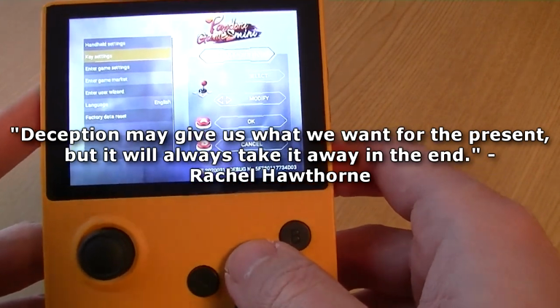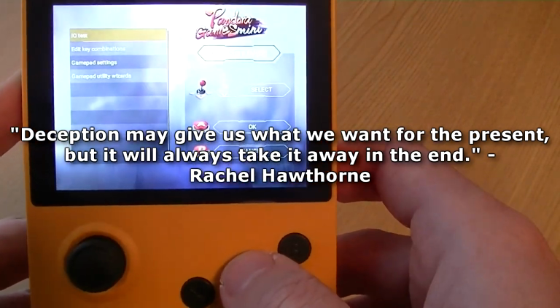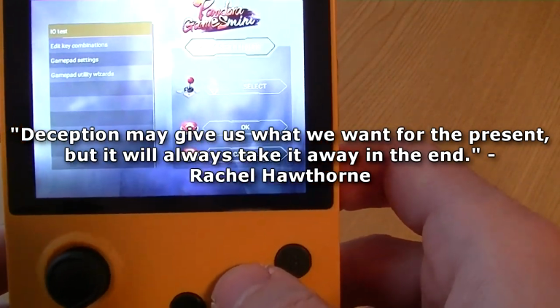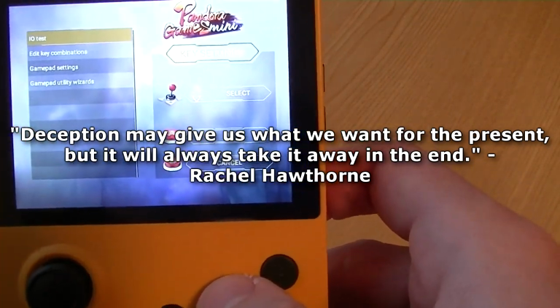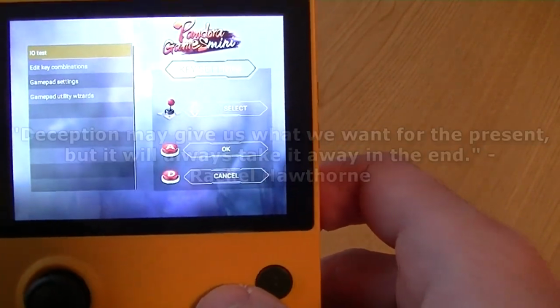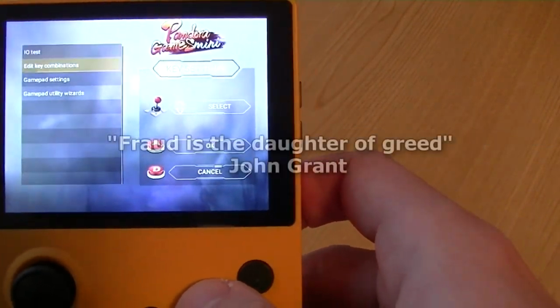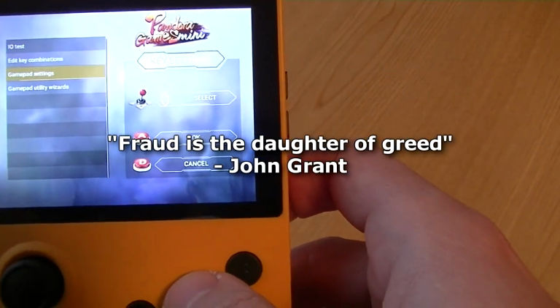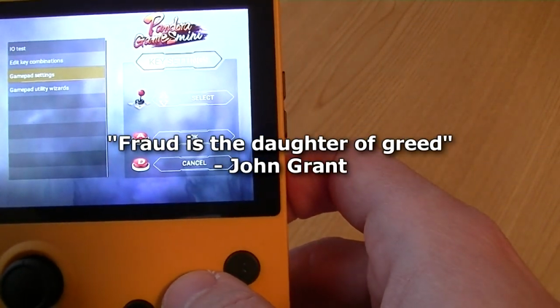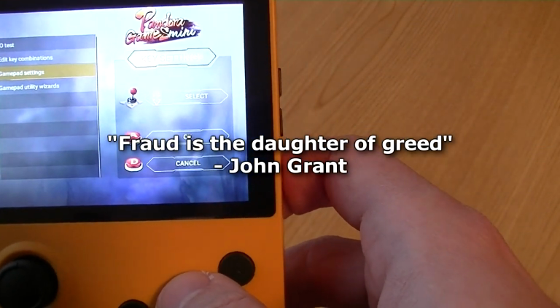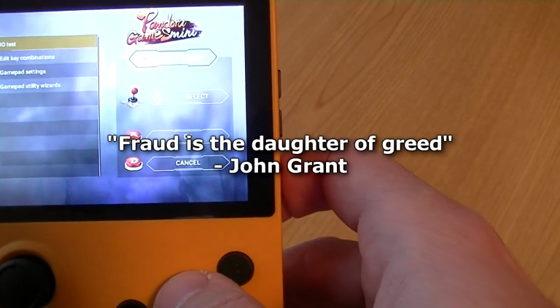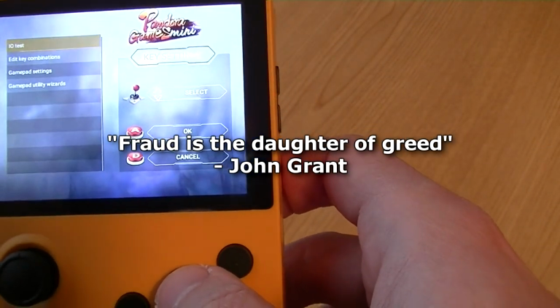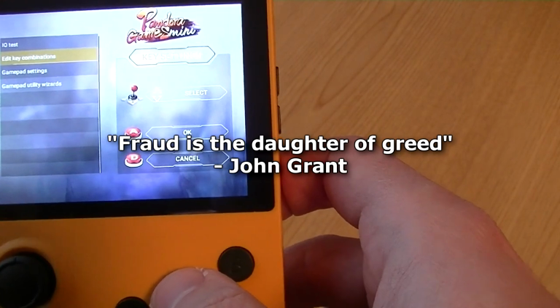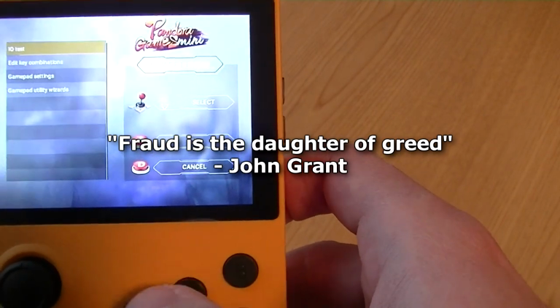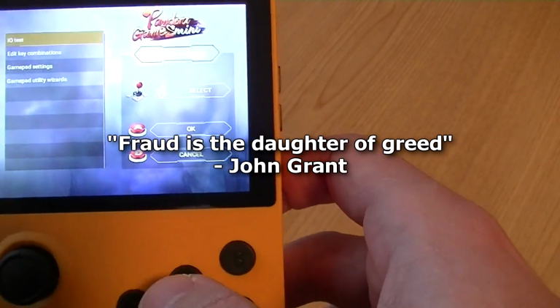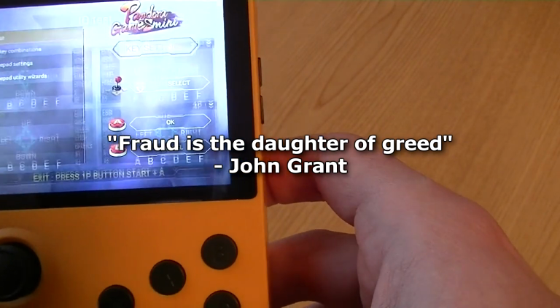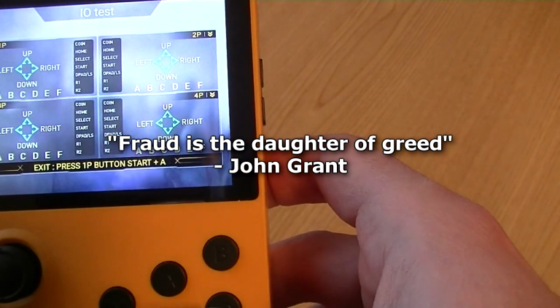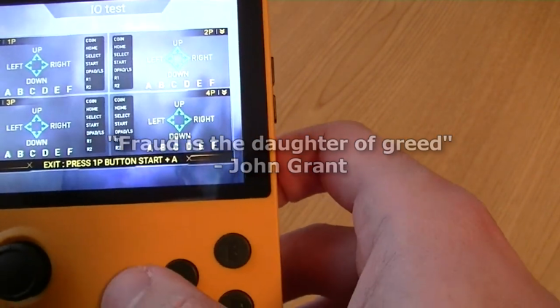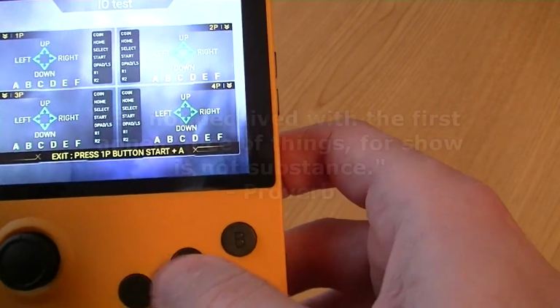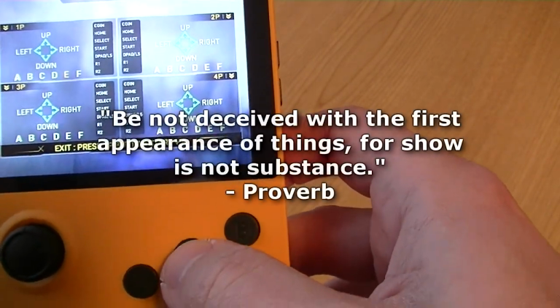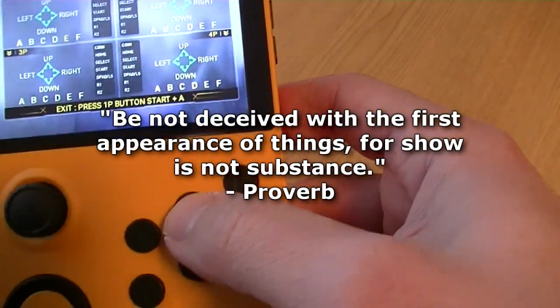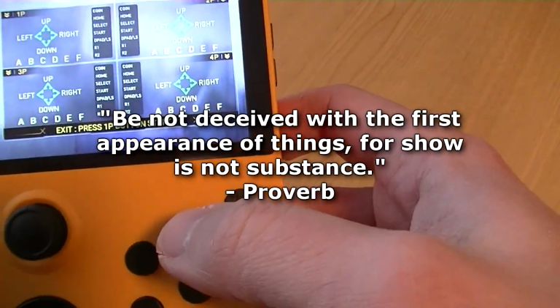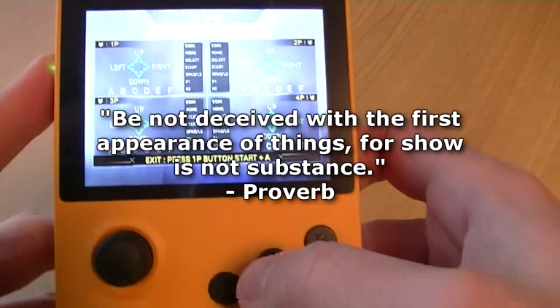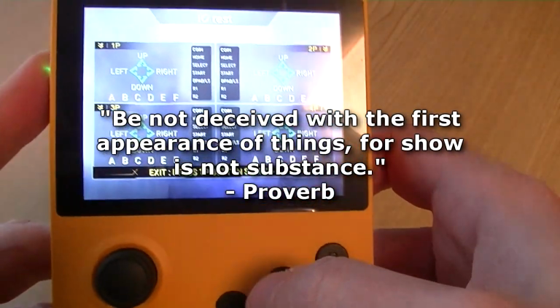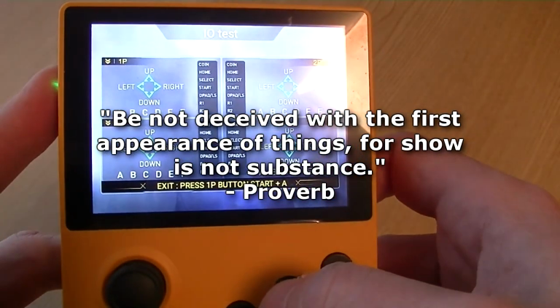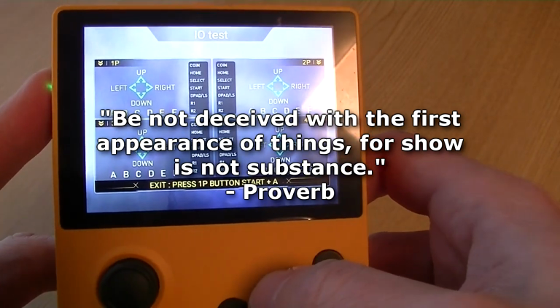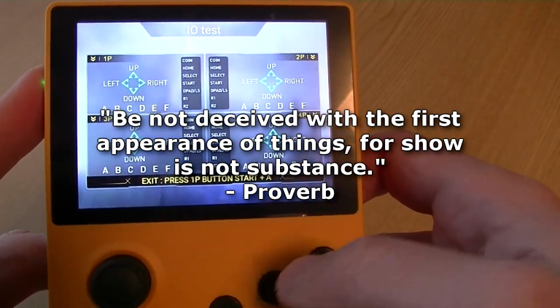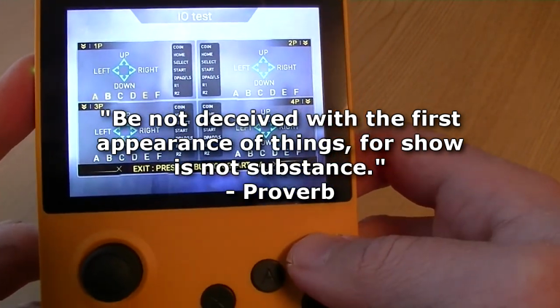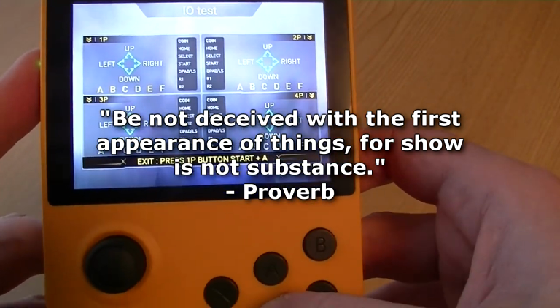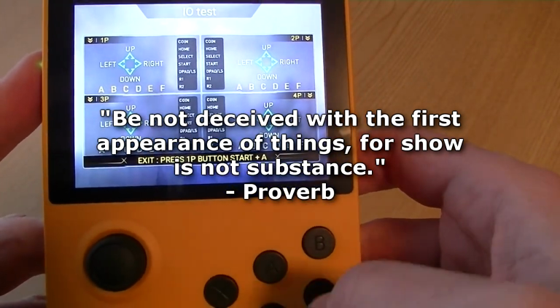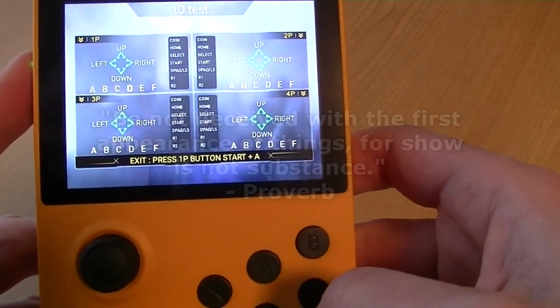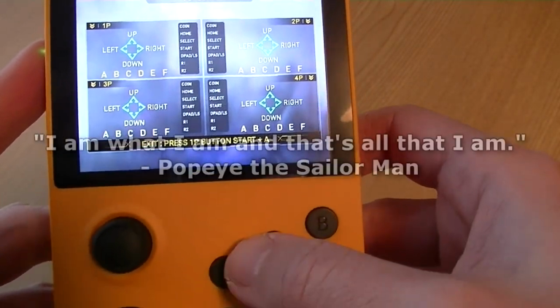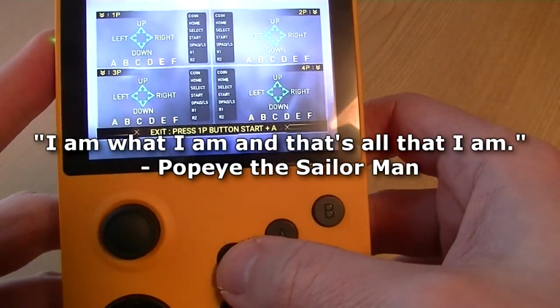I mean, if you make a video and you say it exists, then you should show it, right? I mean, this is testing. We could hook up Bluetooth controllers, maybe. But no, I don't want to do that. It's a handheld.